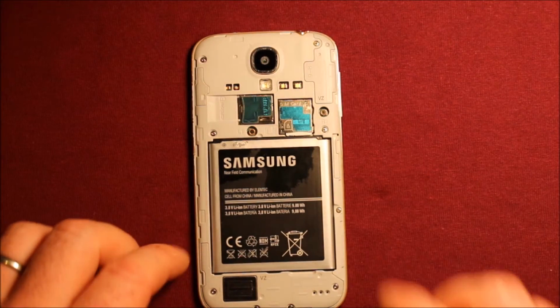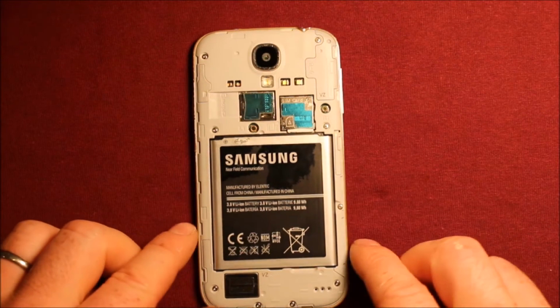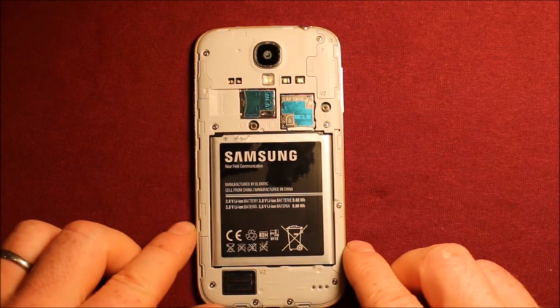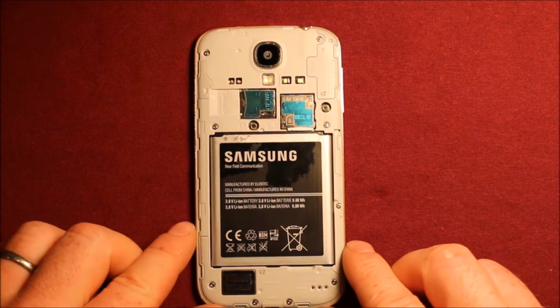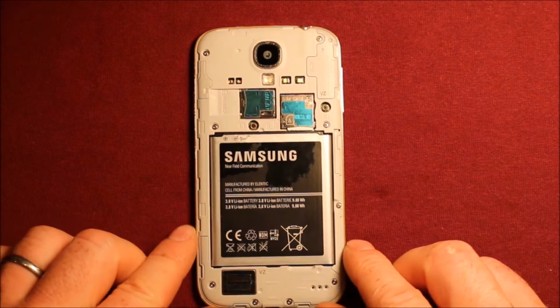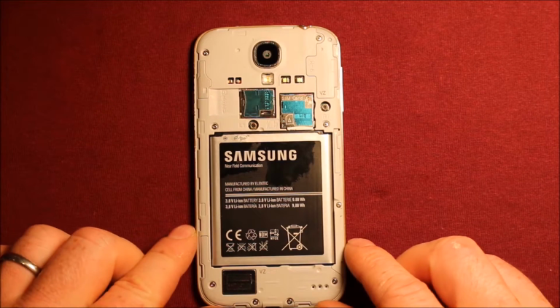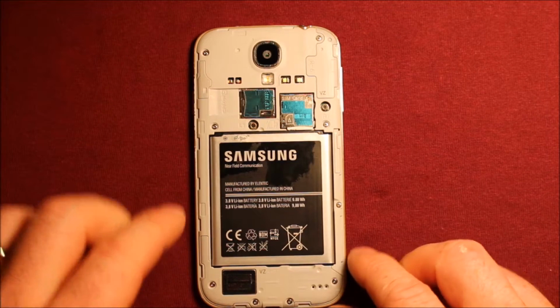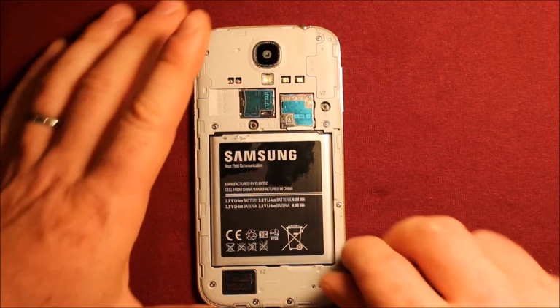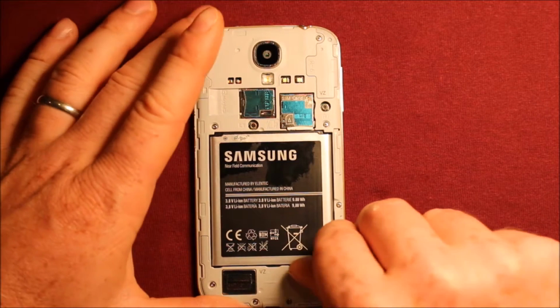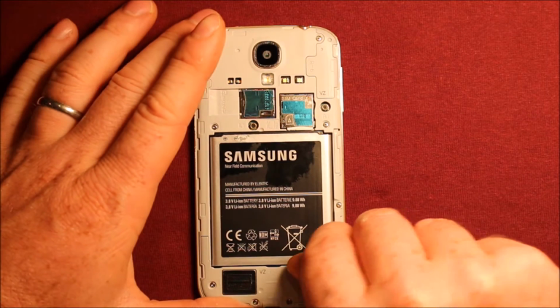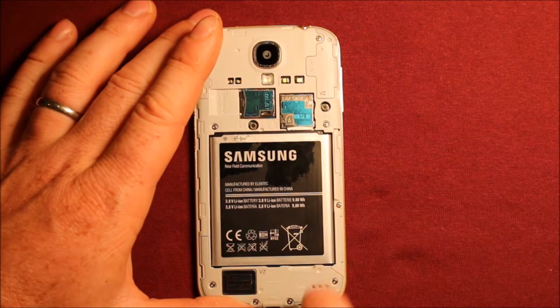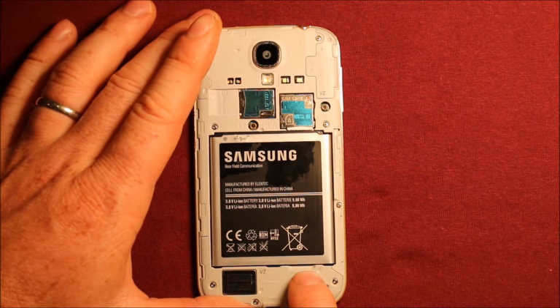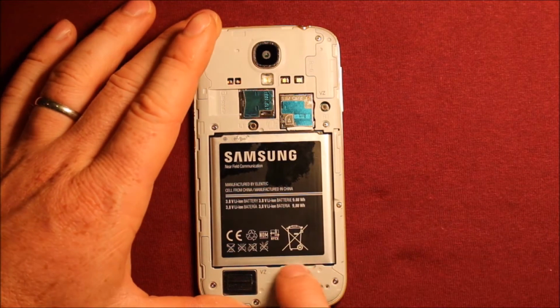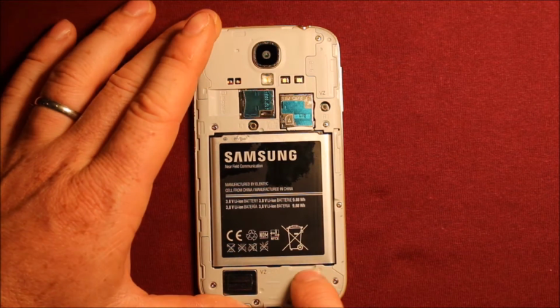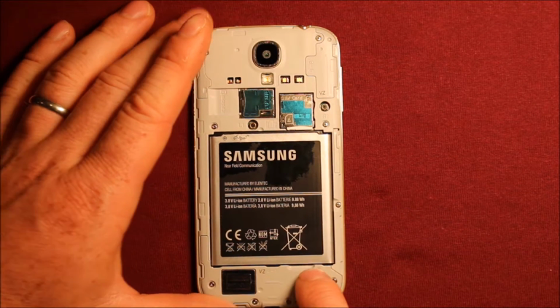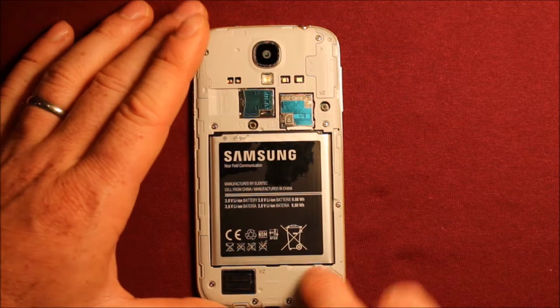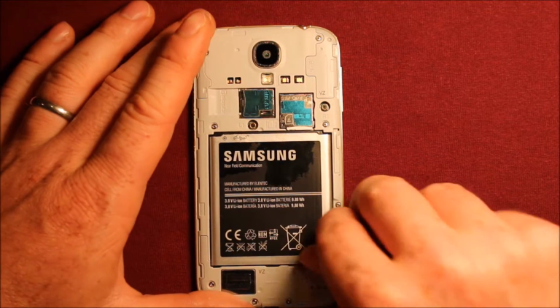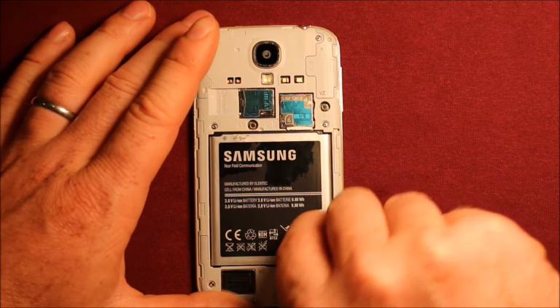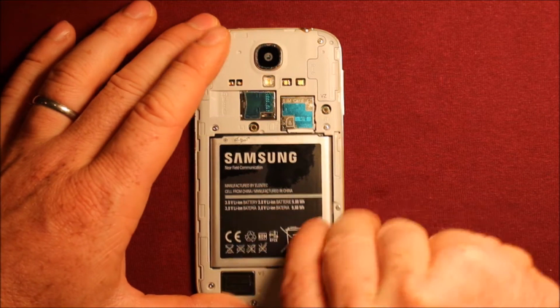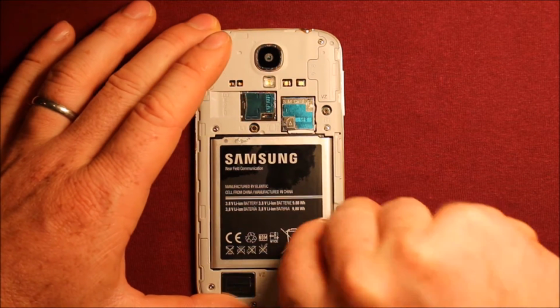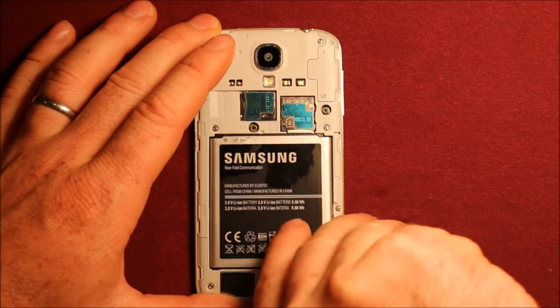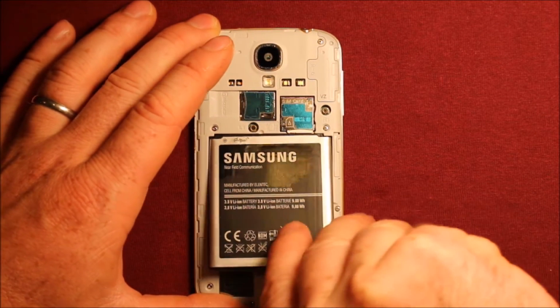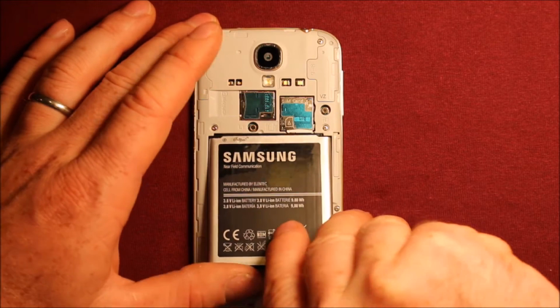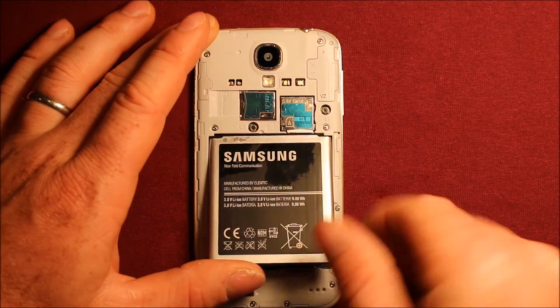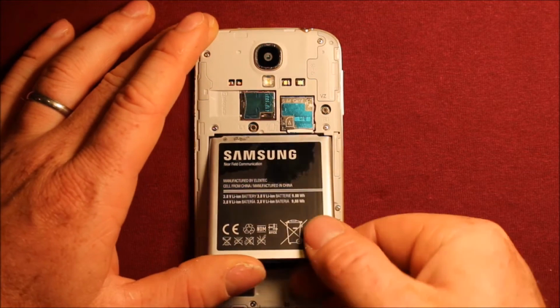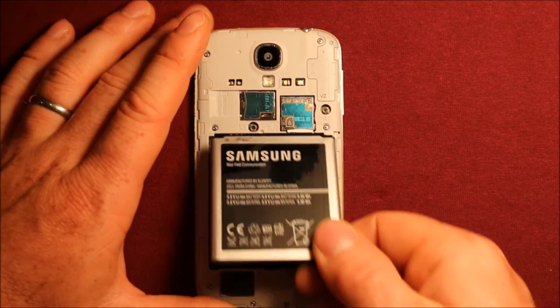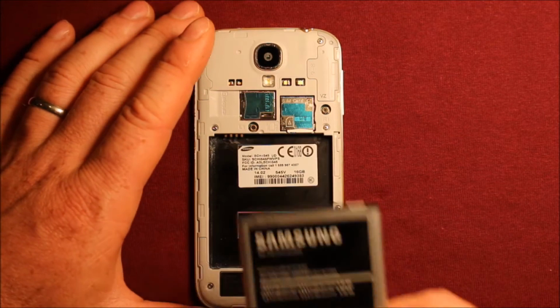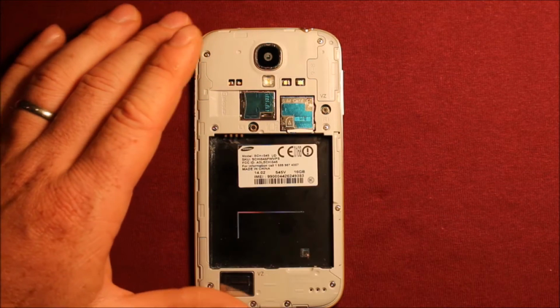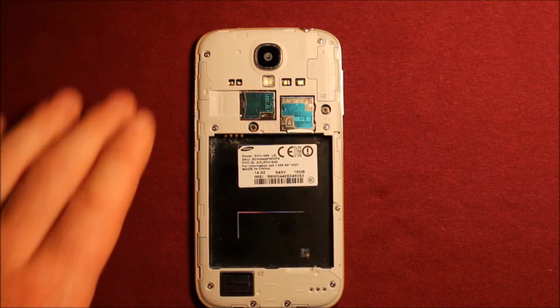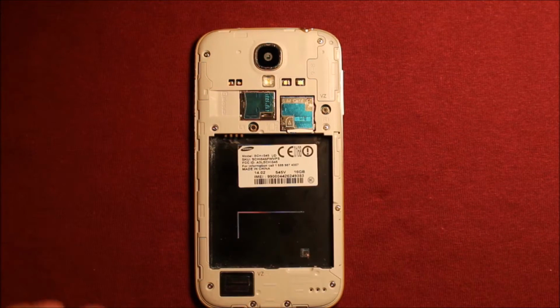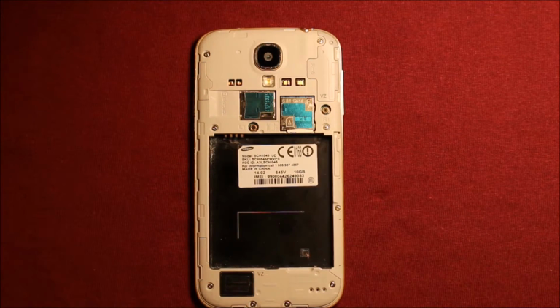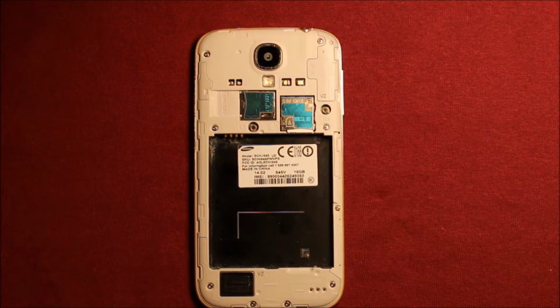Next, what you'll want to do is remove the battery. There's a little slot right here to do this. Just use your thumbnail, pry up, and remove the battery.